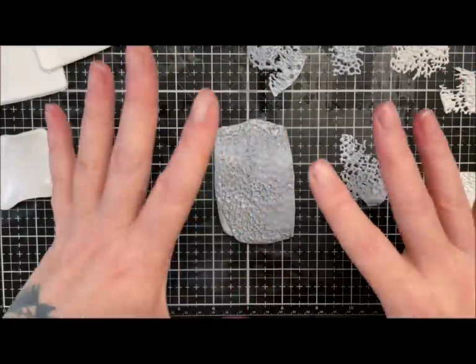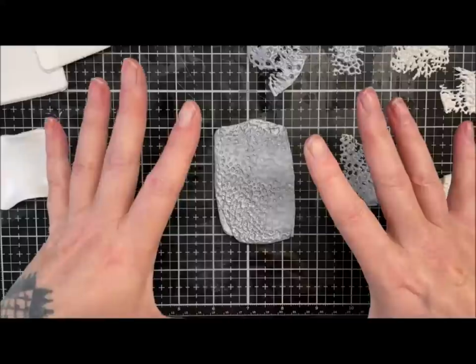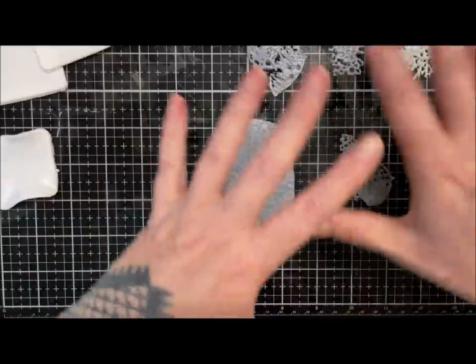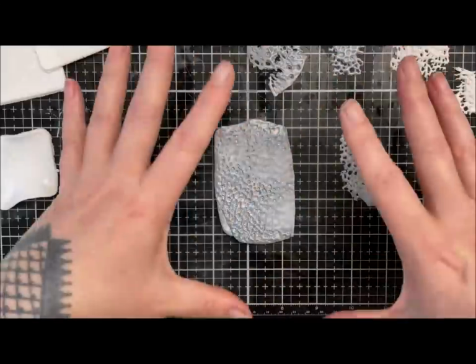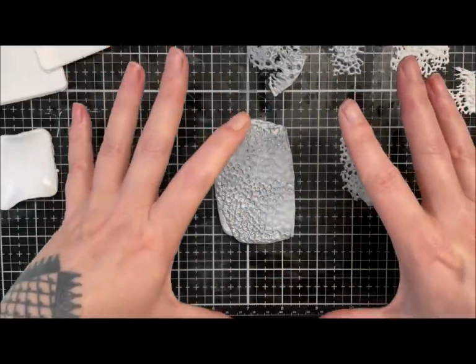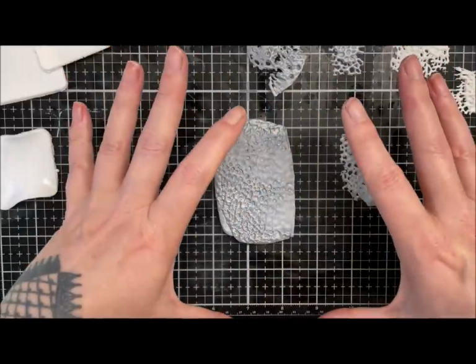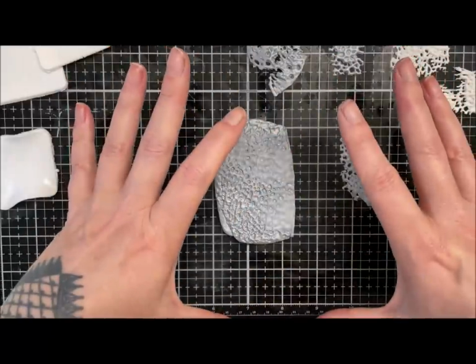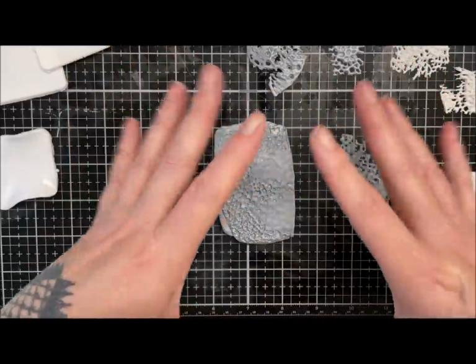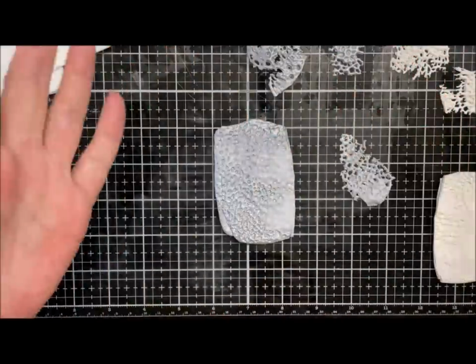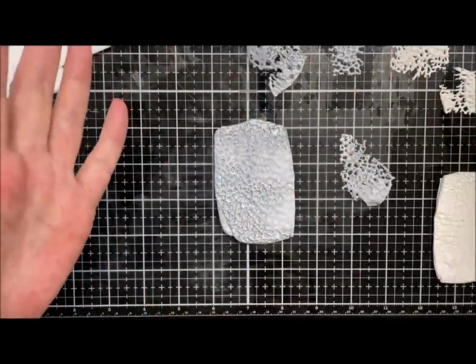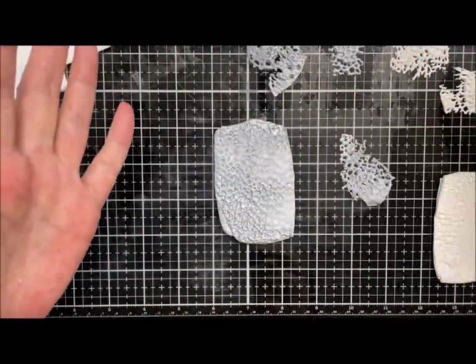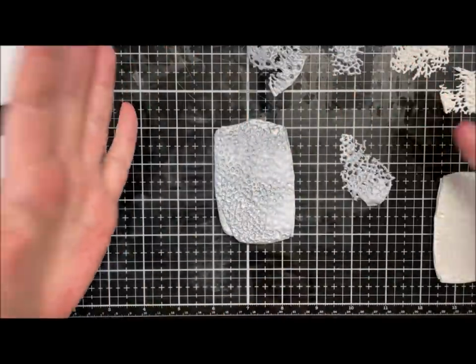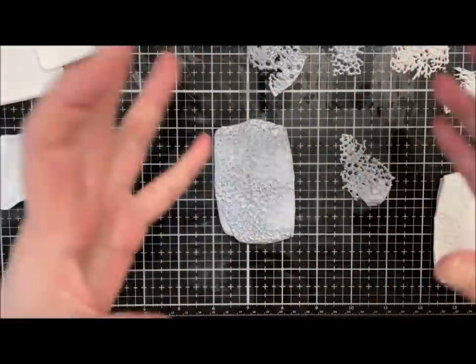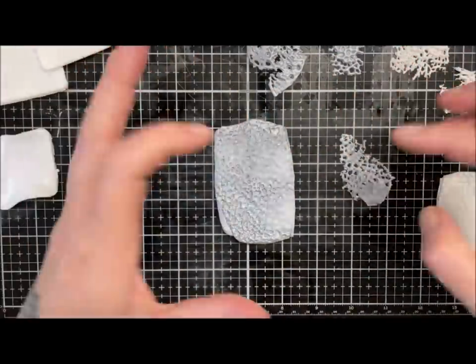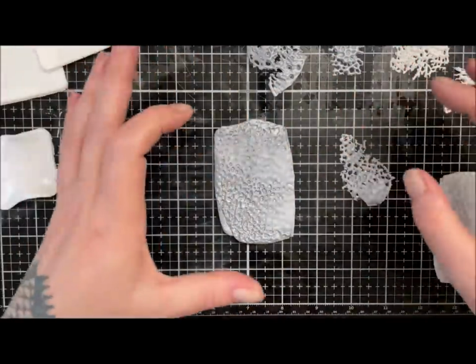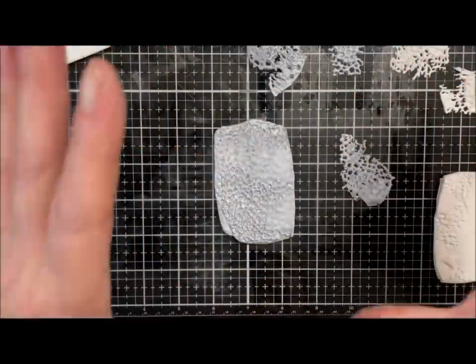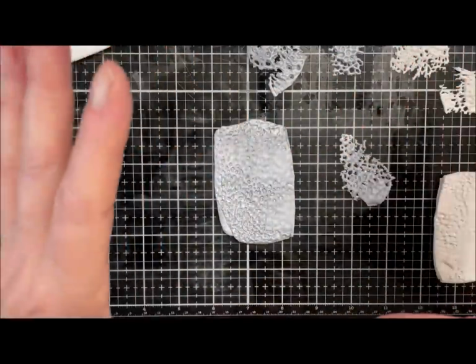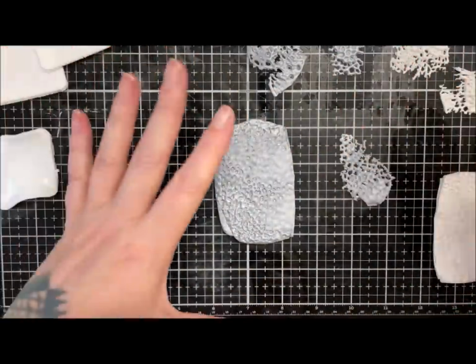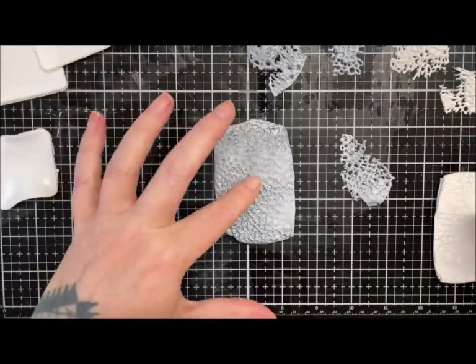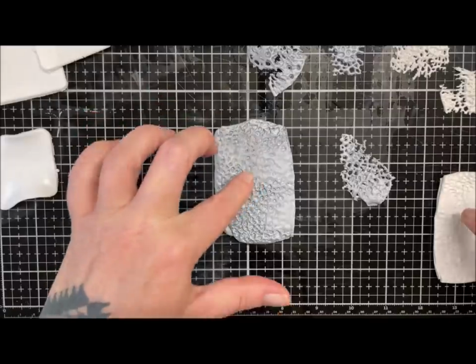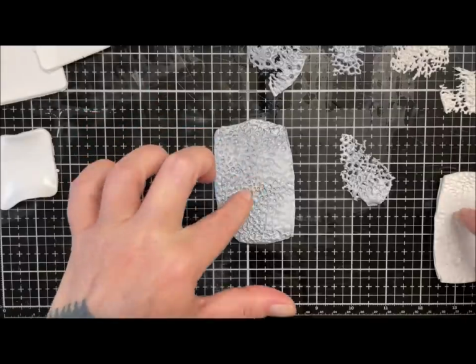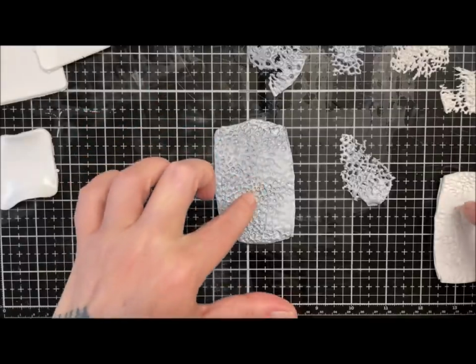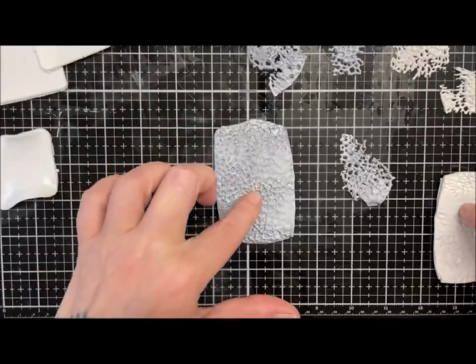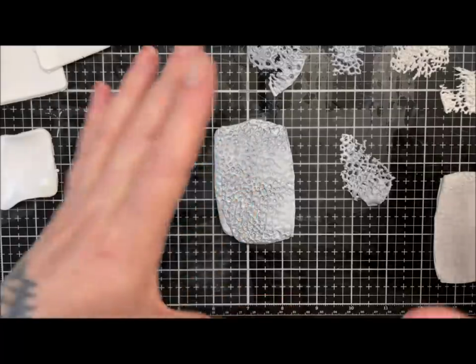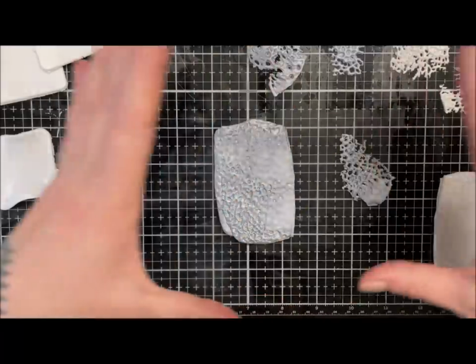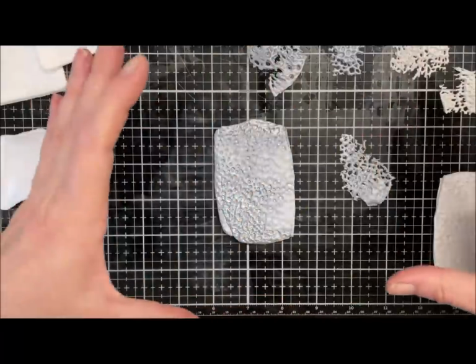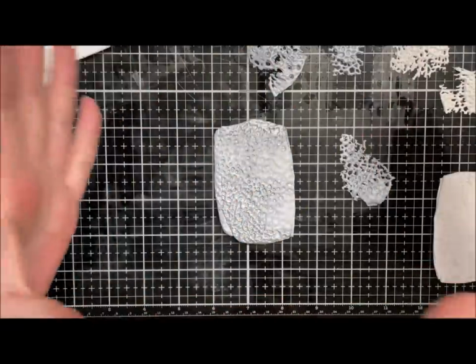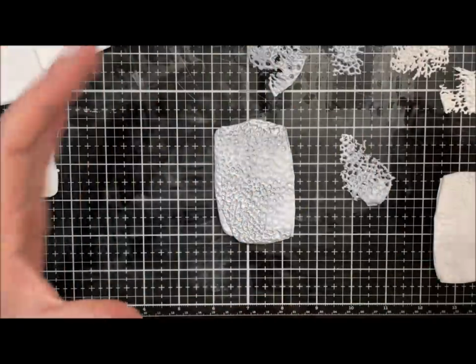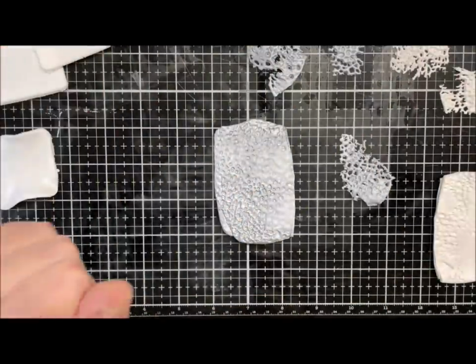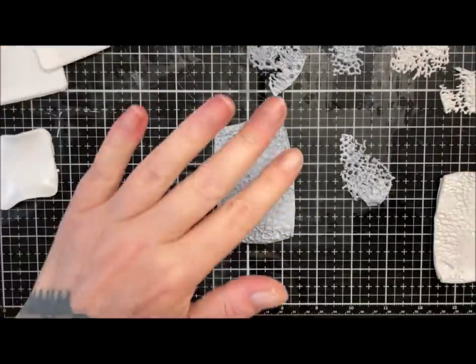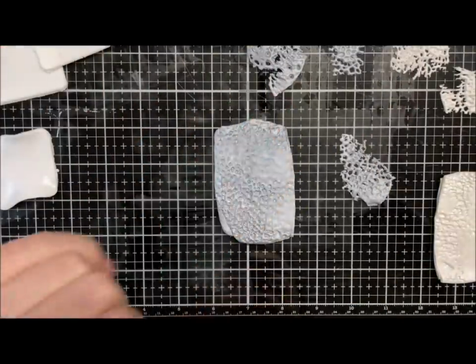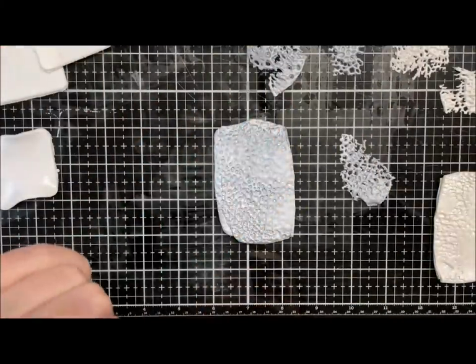I'll come back when that's done because I don't want to sit here for 10 minutes boring you with it. I'll just cut some more slithers off and come back when they're done.